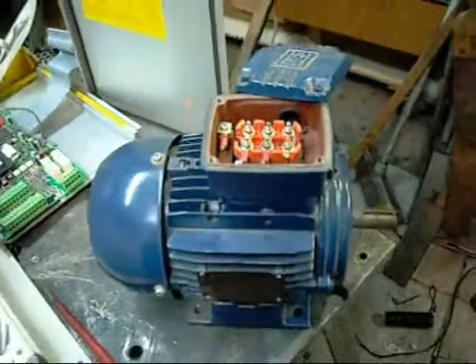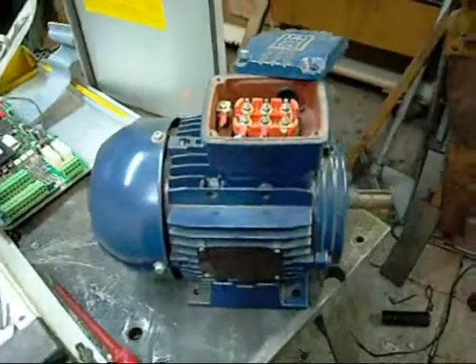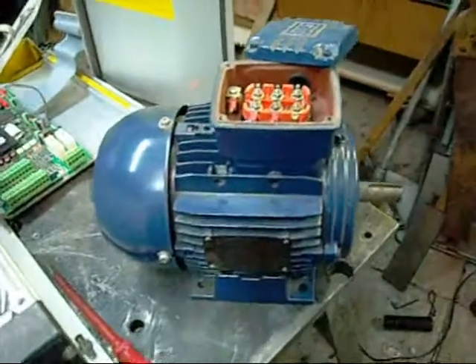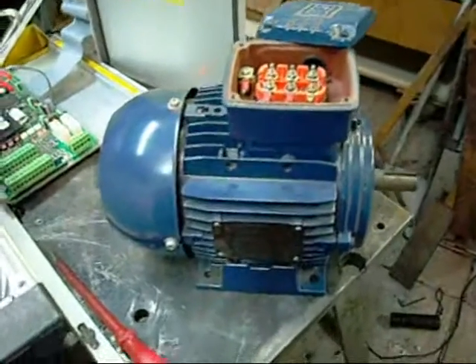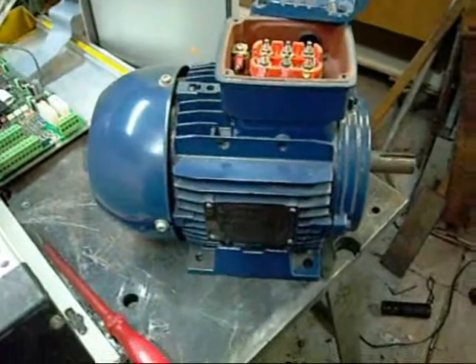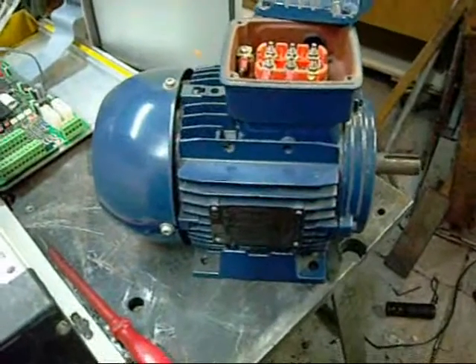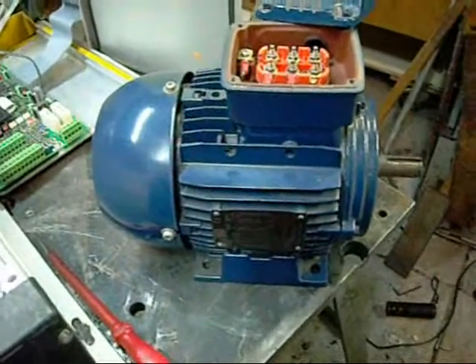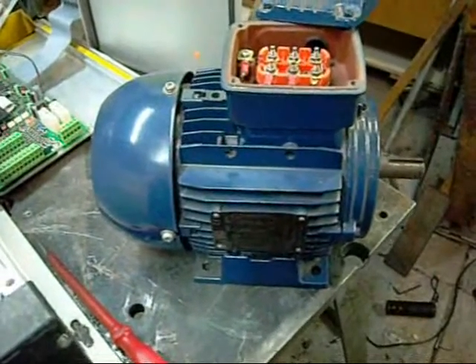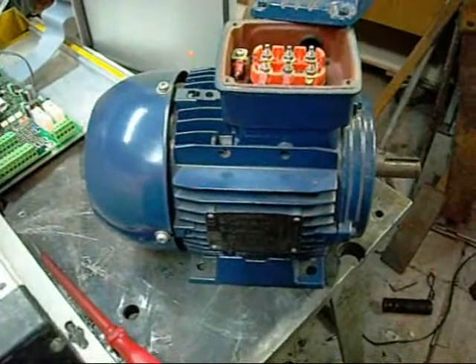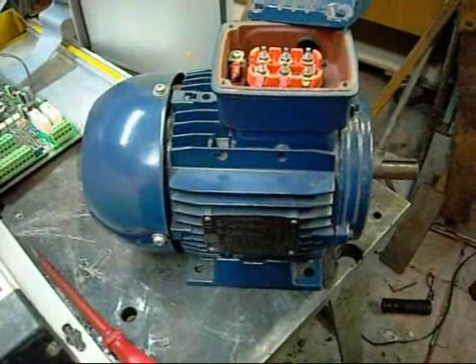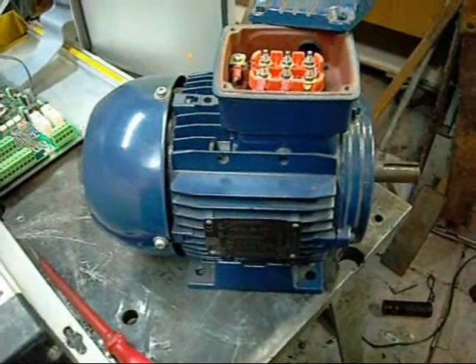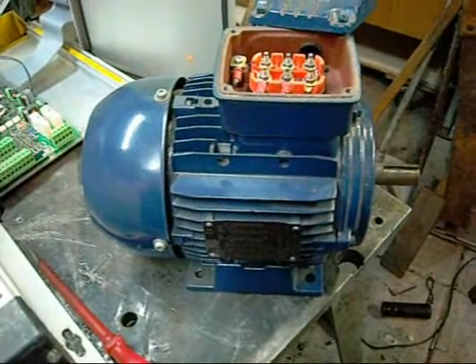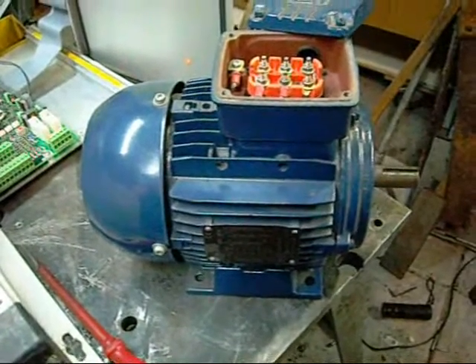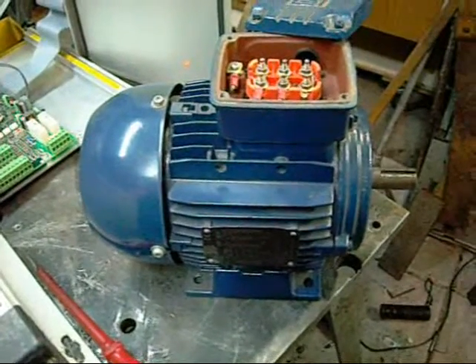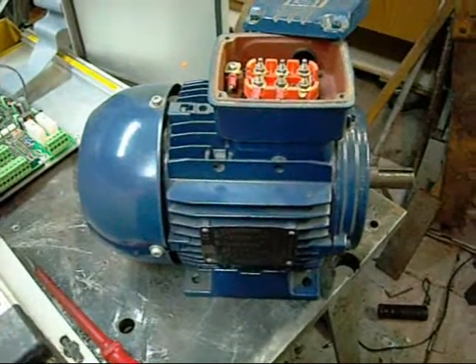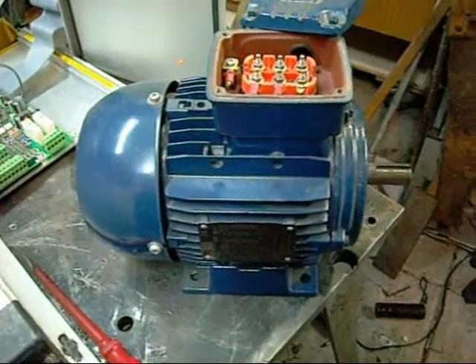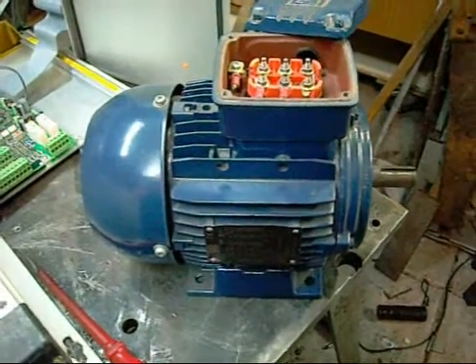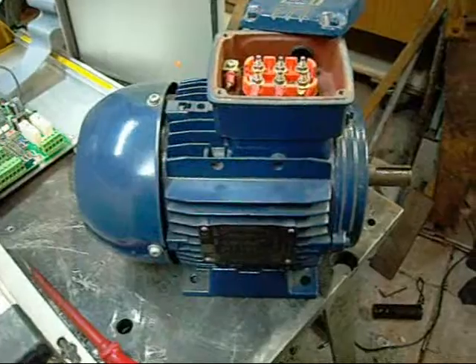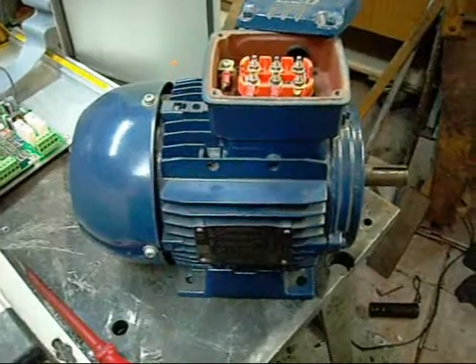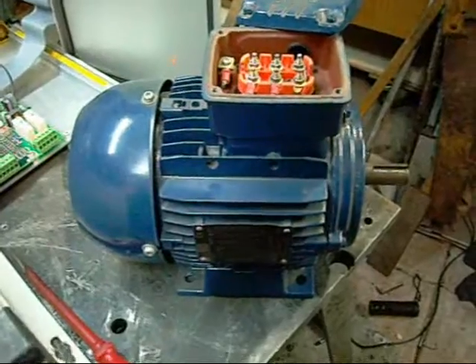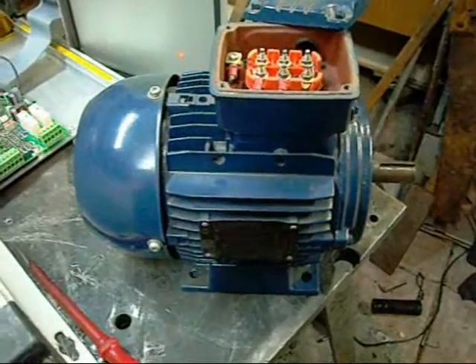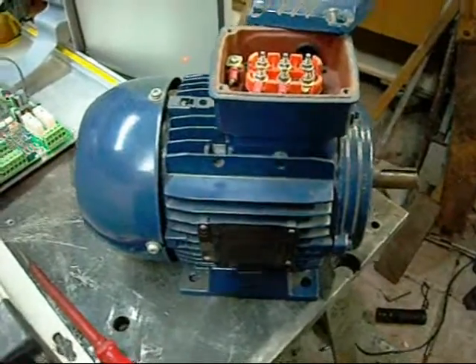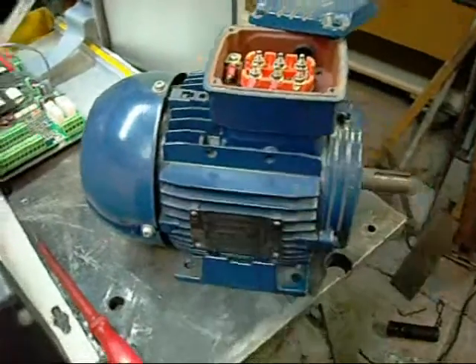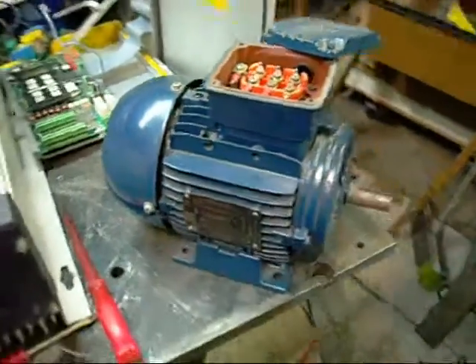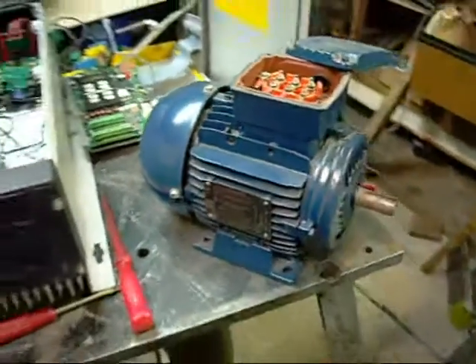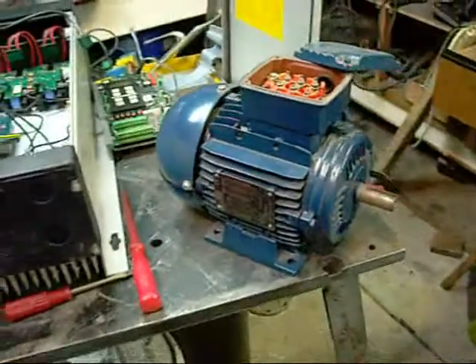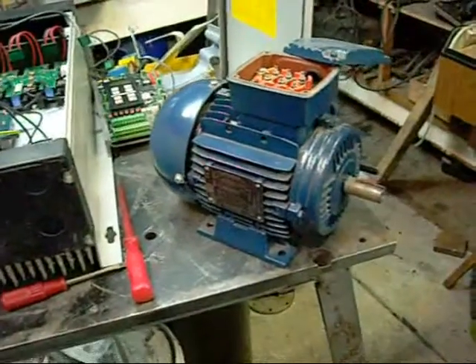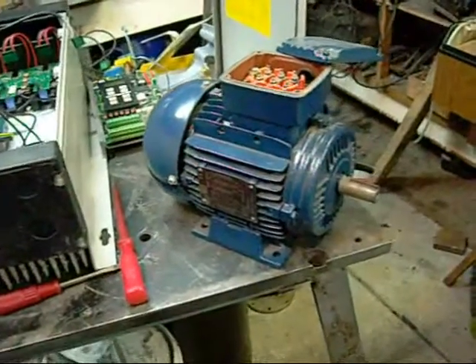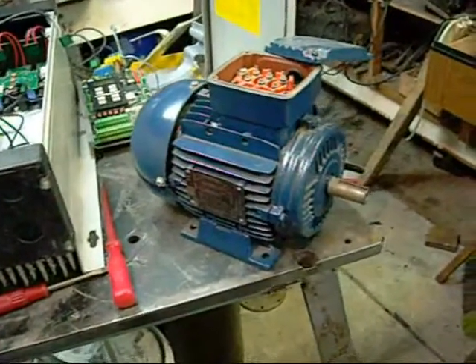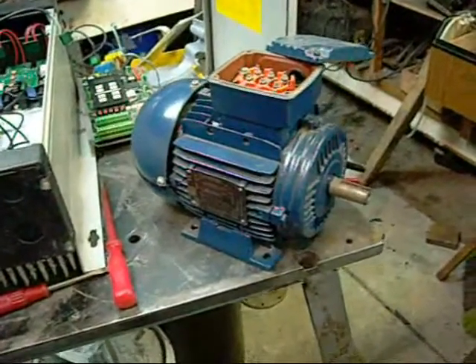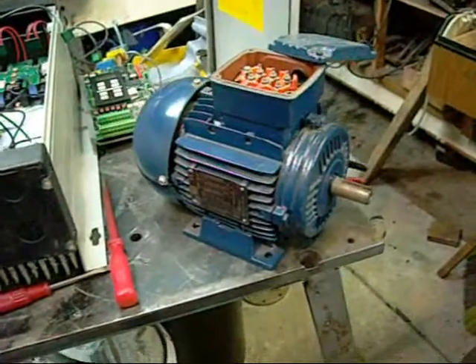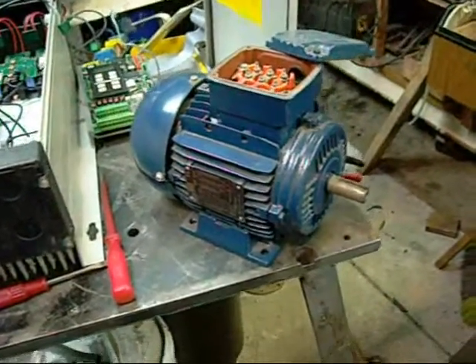This is a 0.75 kilowatt or probably one horsepower WEG motor. I've had this one for quite a while - I only just found it the other day when I was cleaning up.